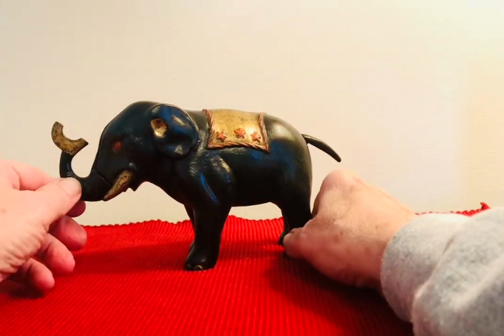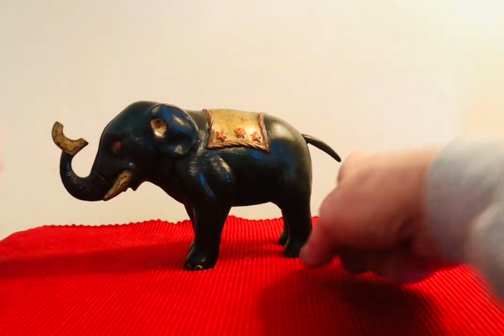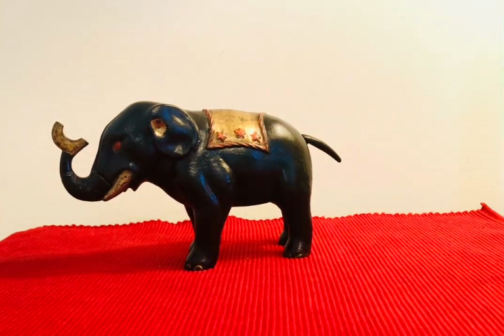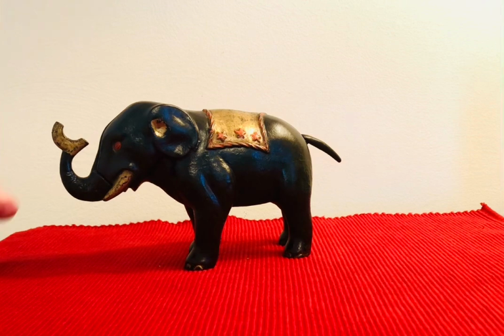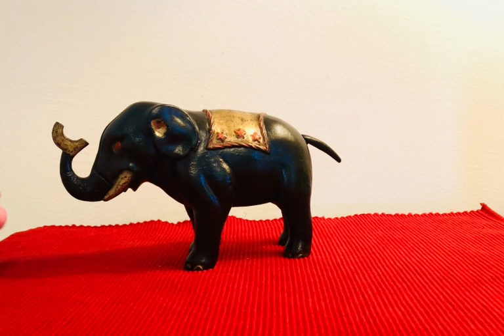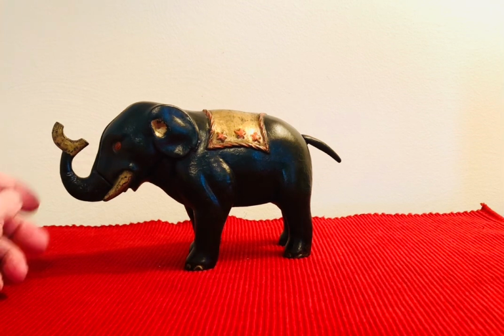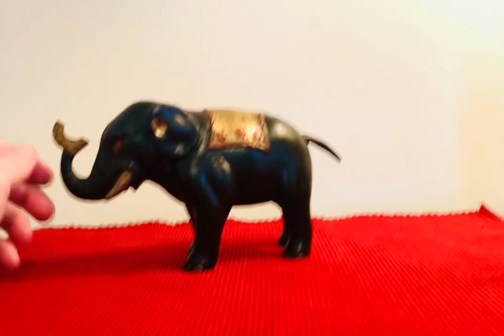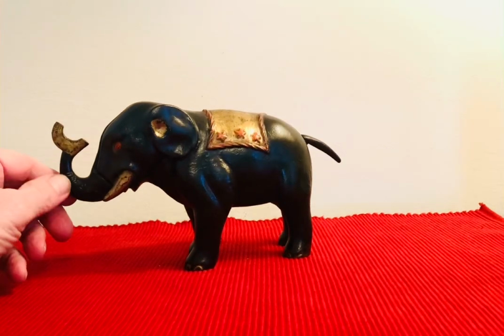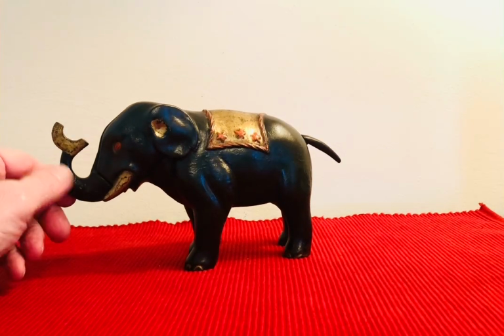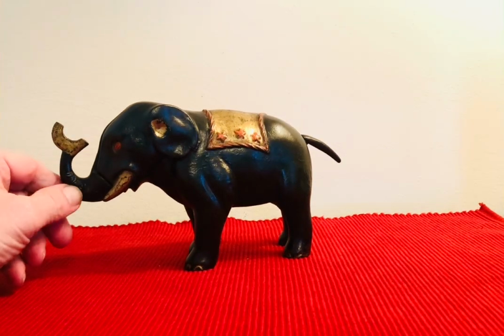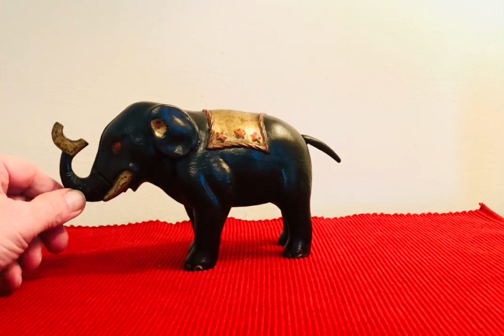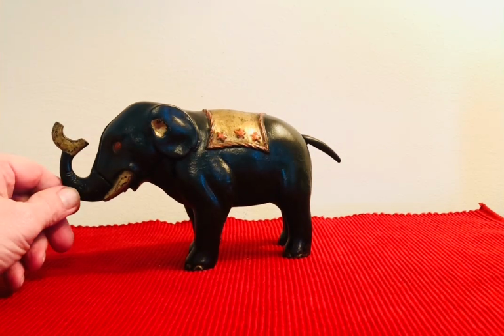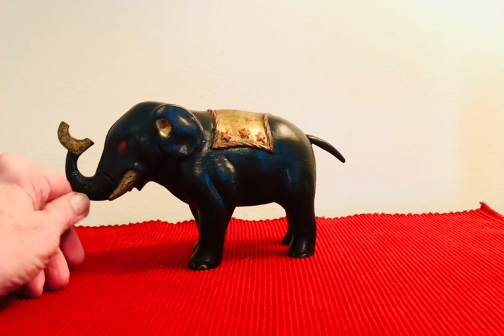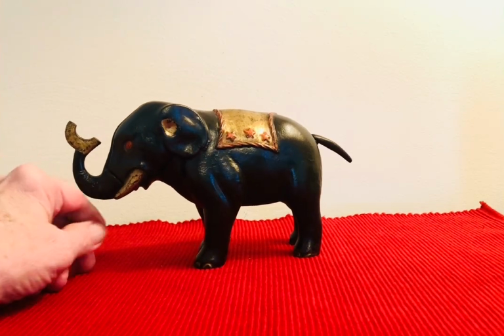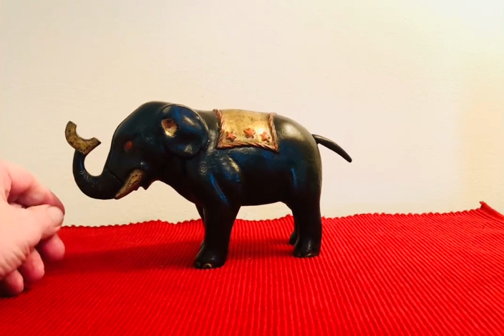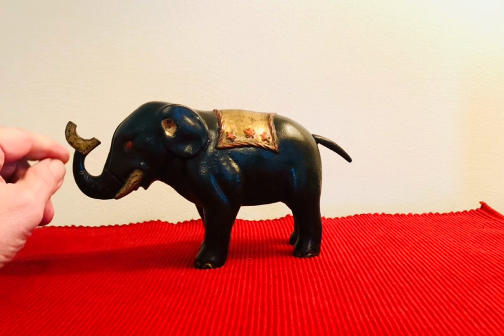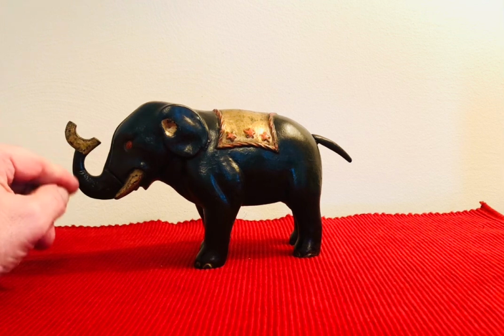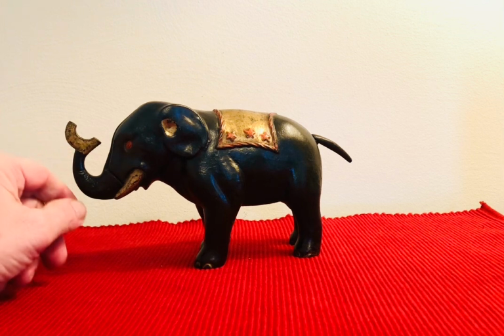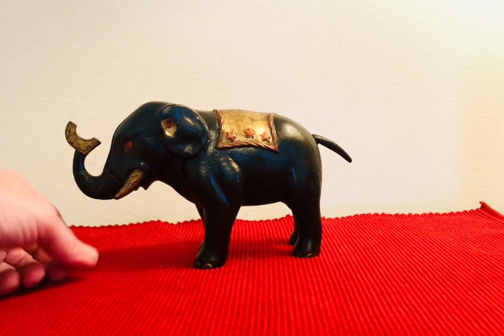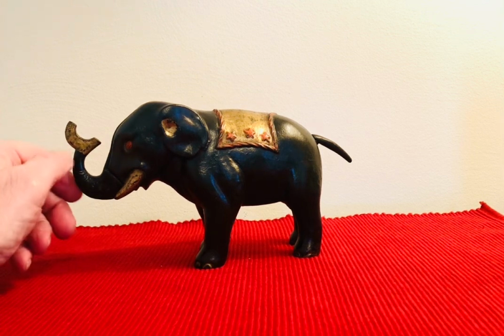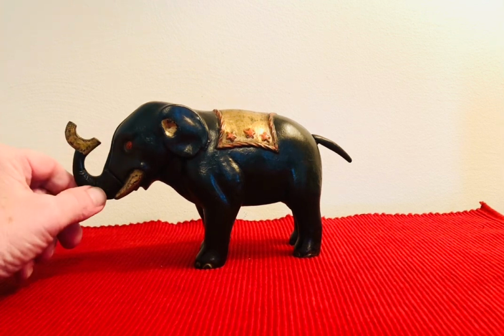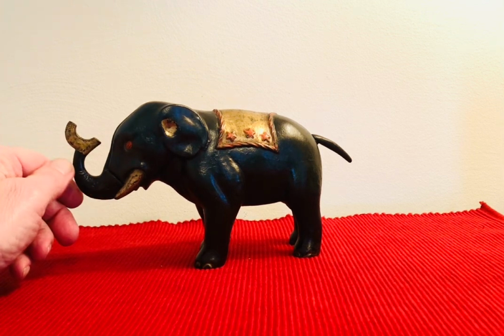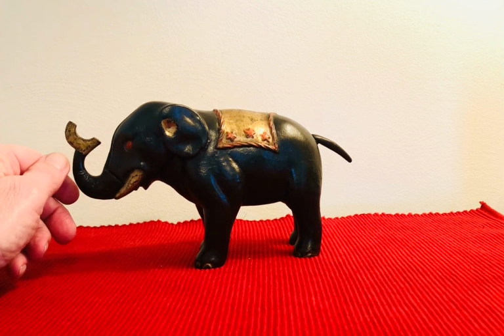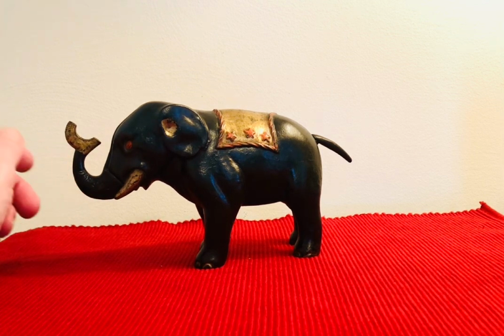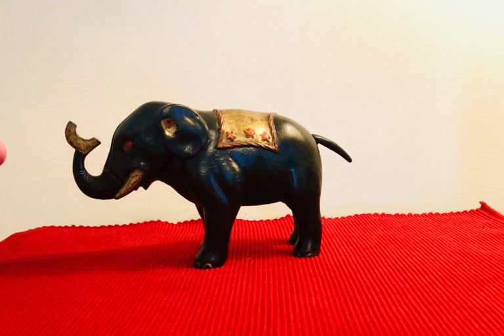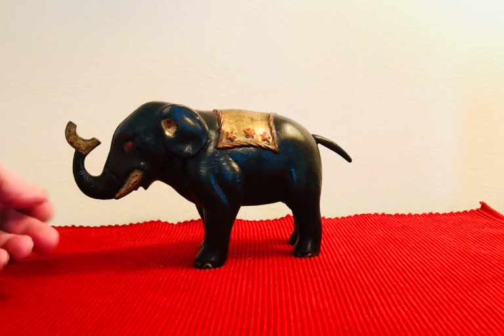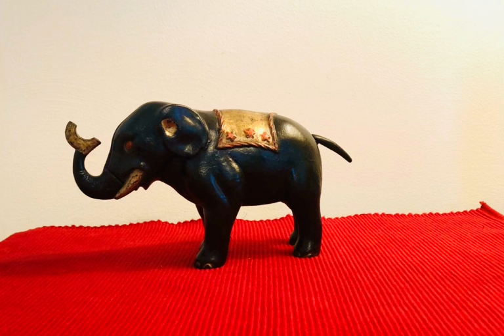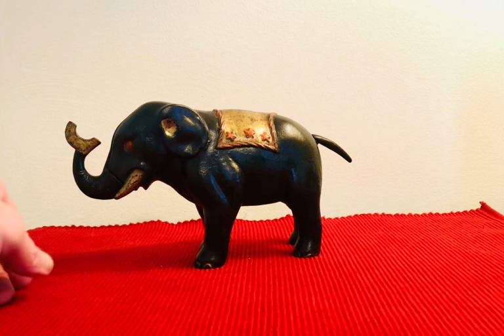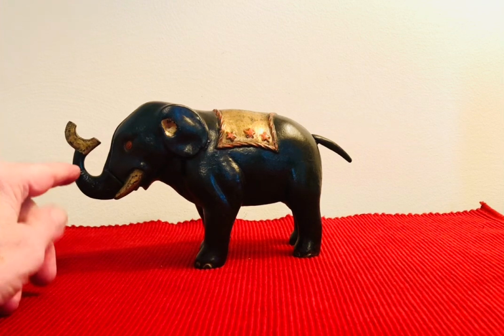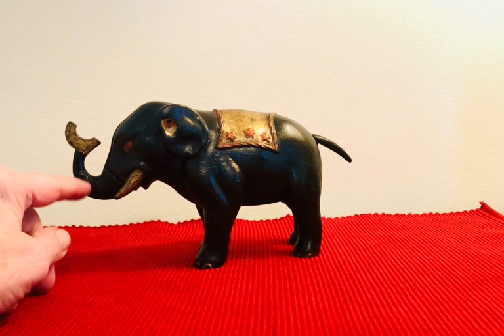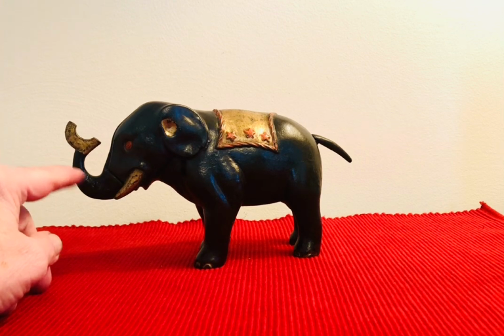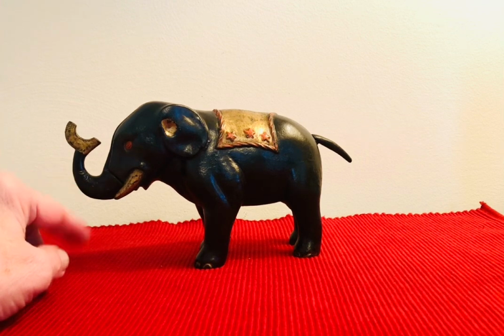The thing you've got to watch about this bank is that it says 'patent pending' on the trunk. Recently at an auction I saw an Elephant Three Stars that didn't have that on there, which would mean it's a recast — because all of the originals were made with the words 'patent pending' on the trunk.